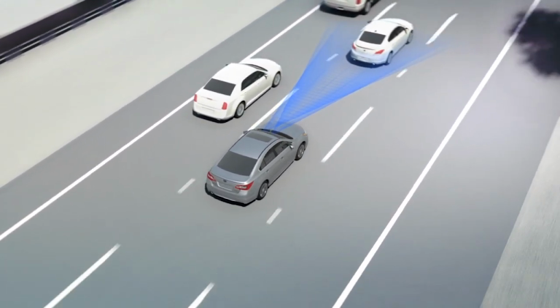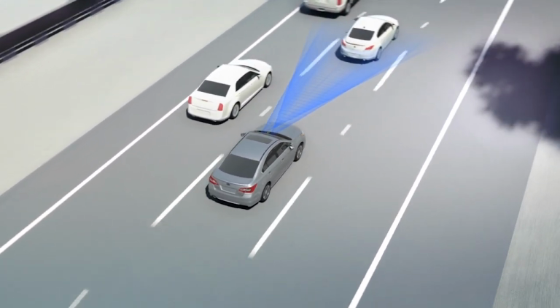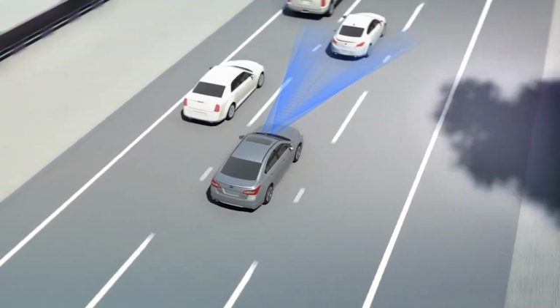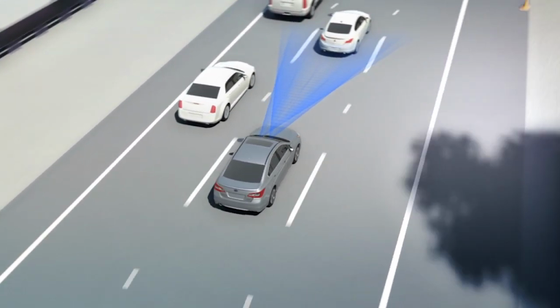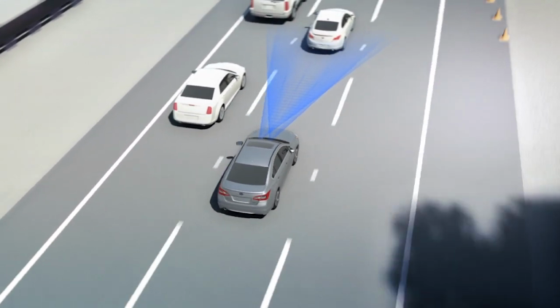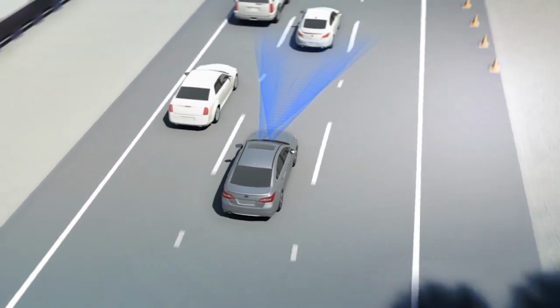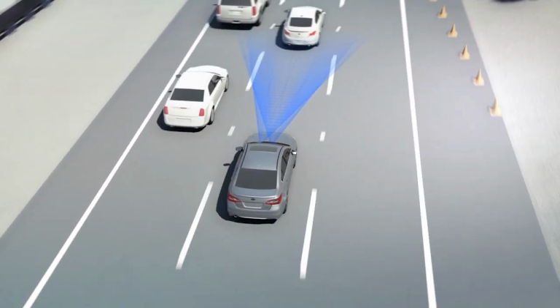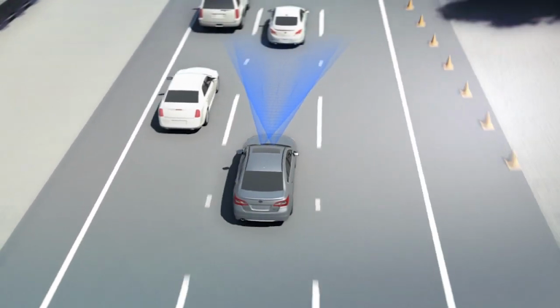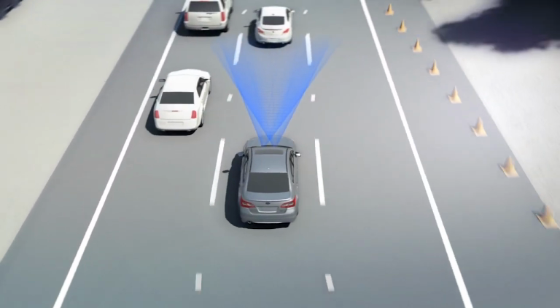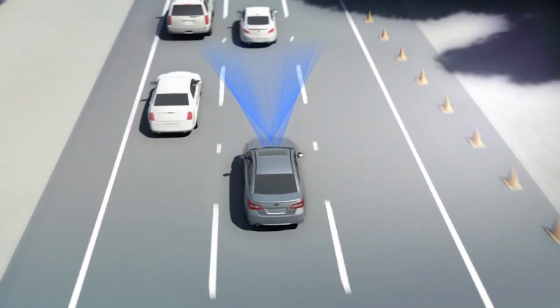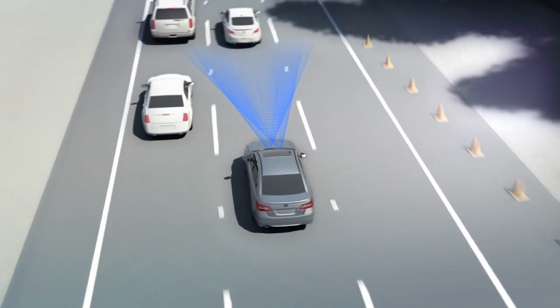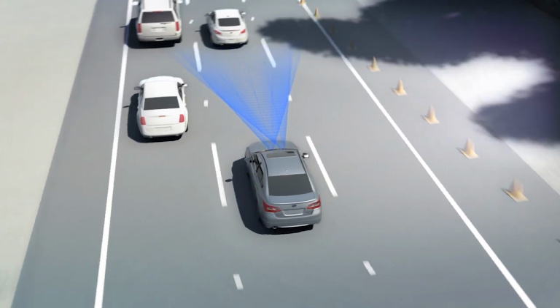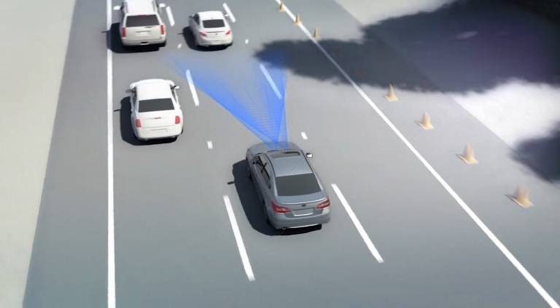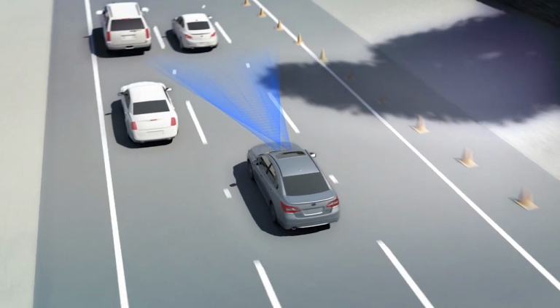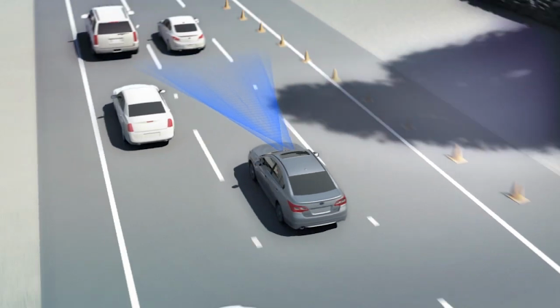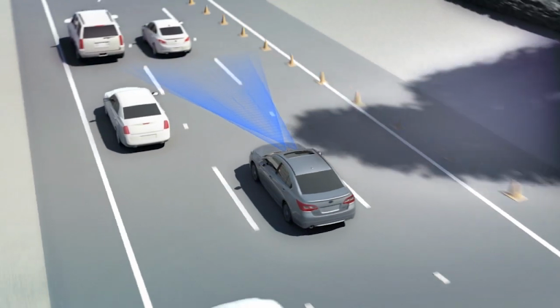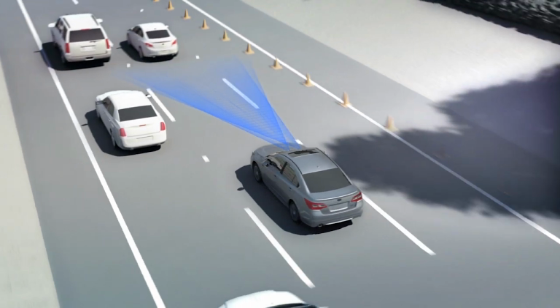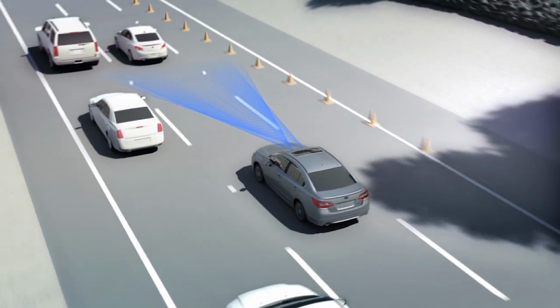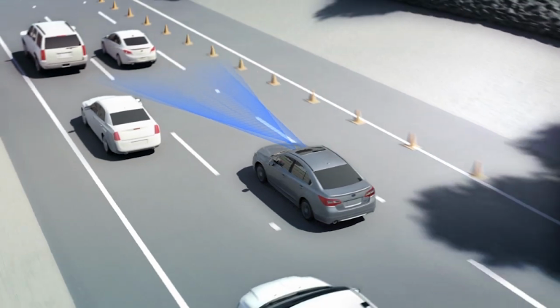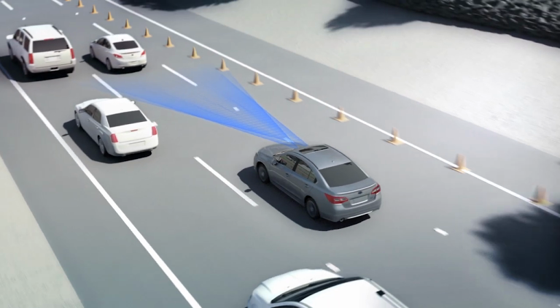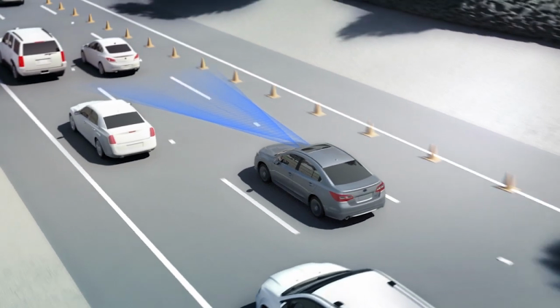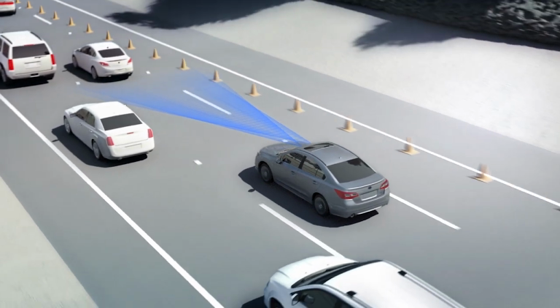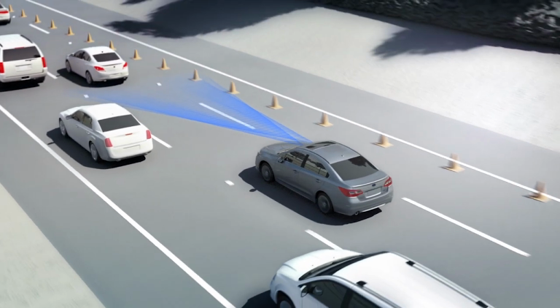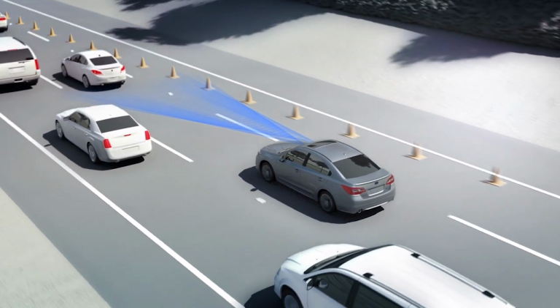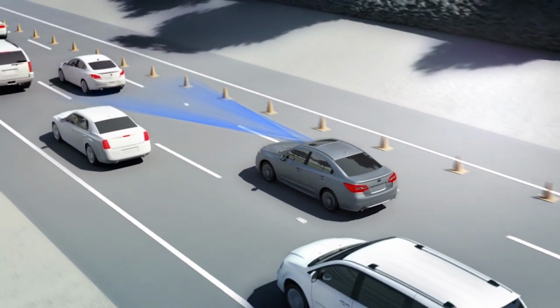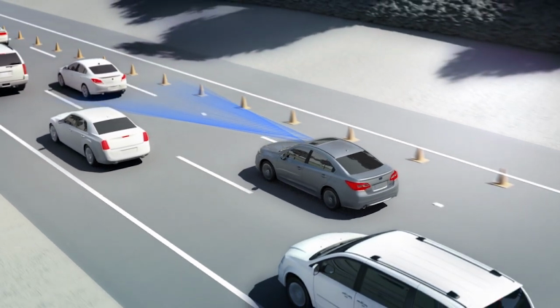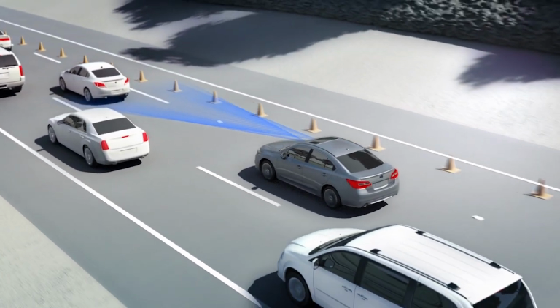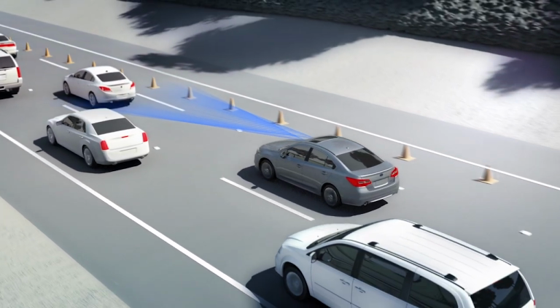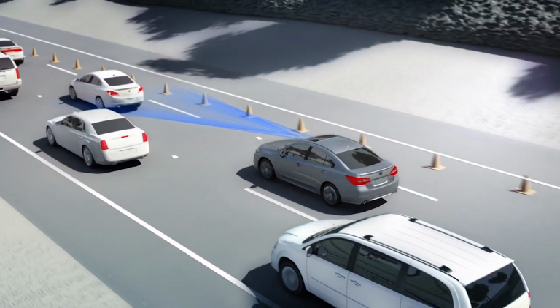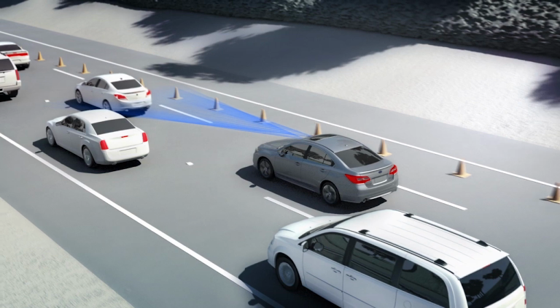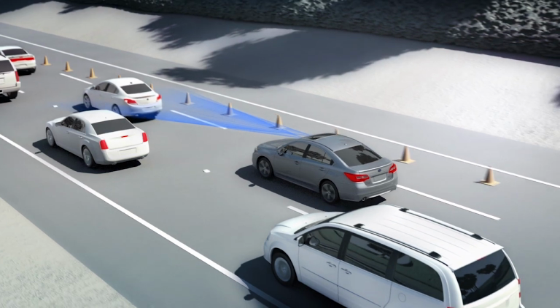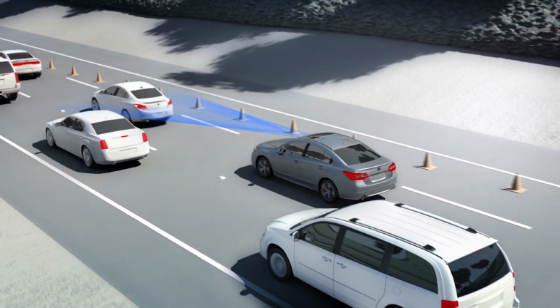Adaptive cruise control will even work in stop-and-go highway traffic. When the car ahead brakes, EyeSight does too, right down to a standstill.